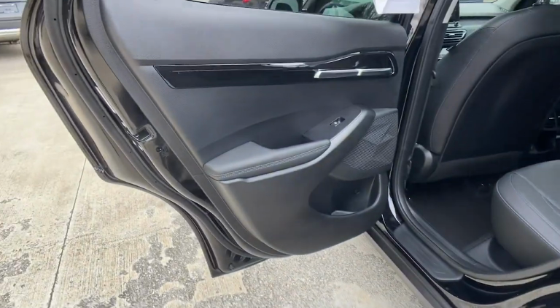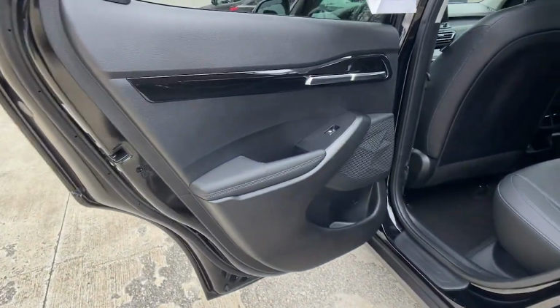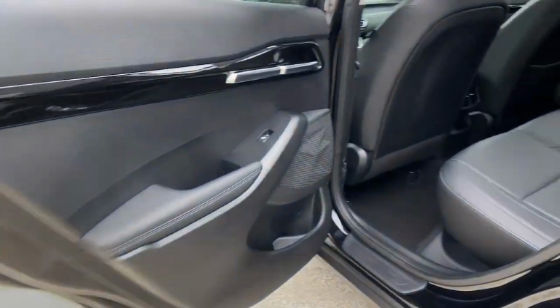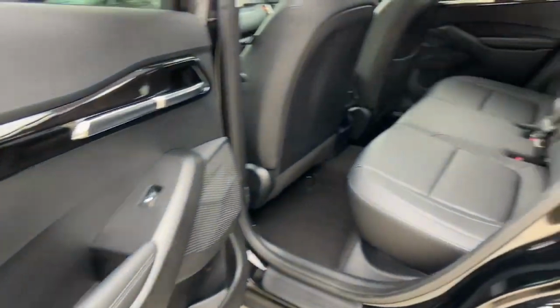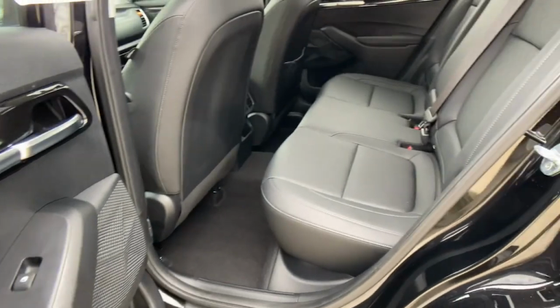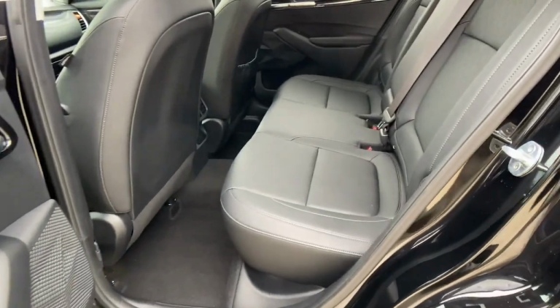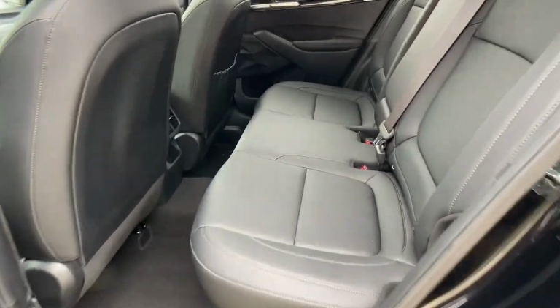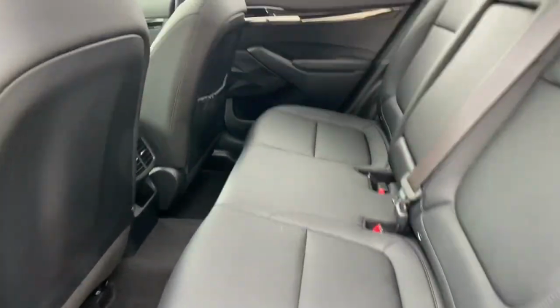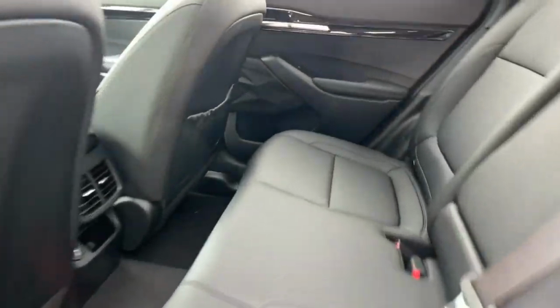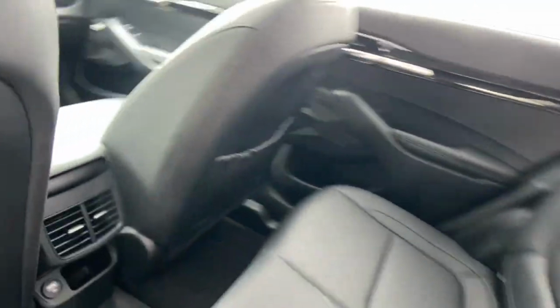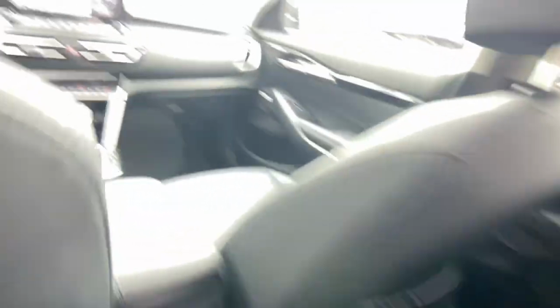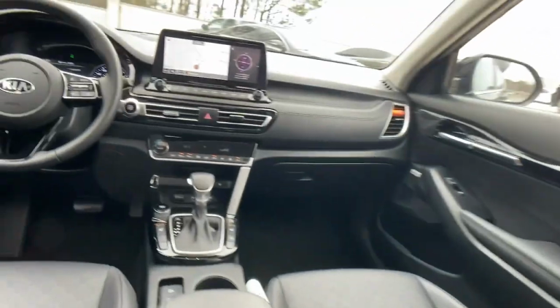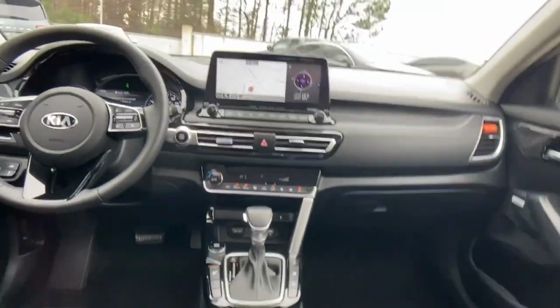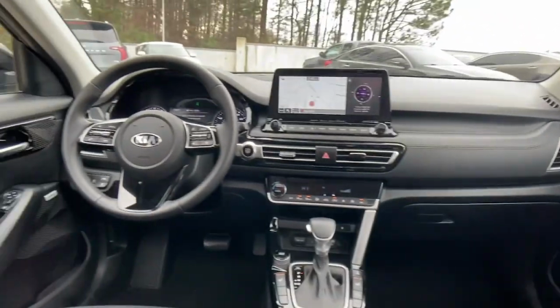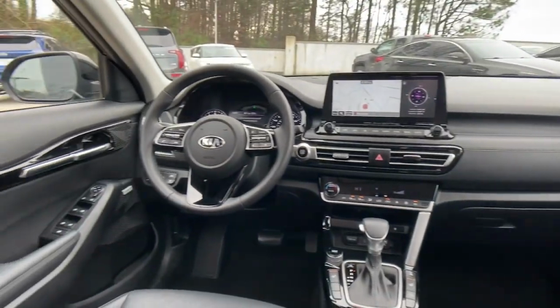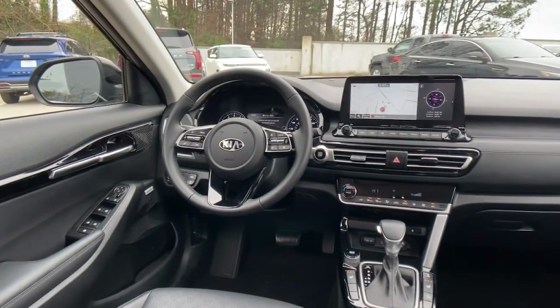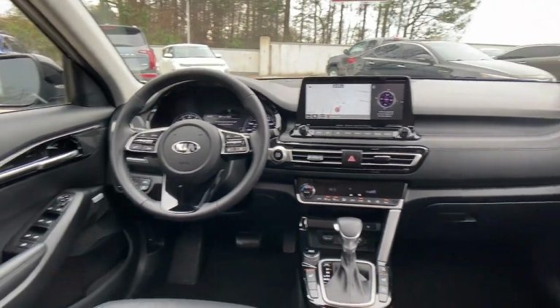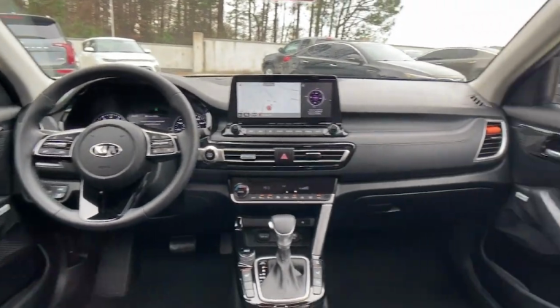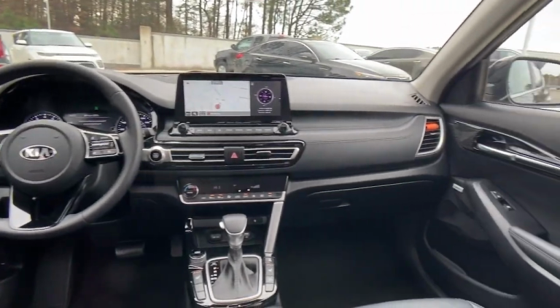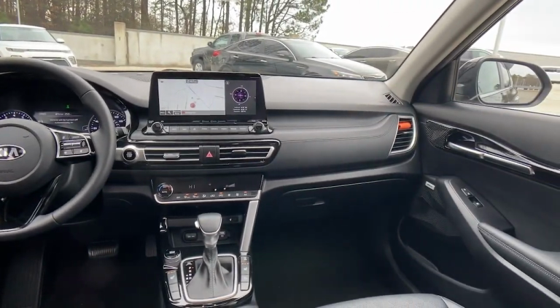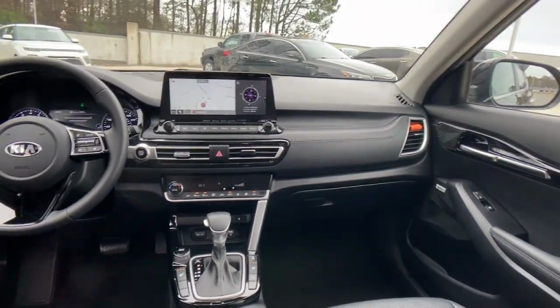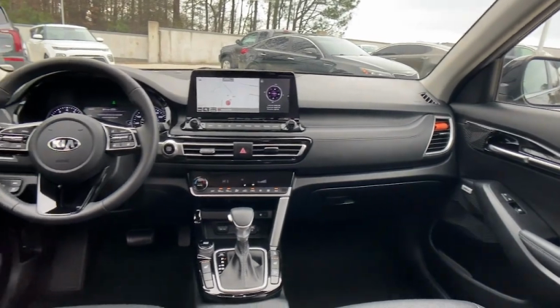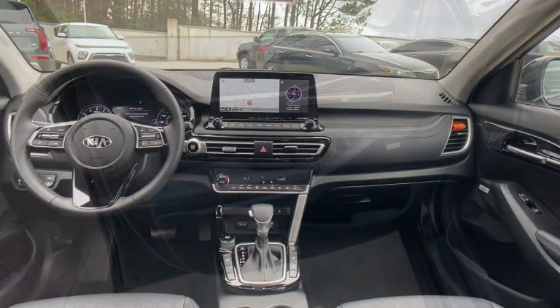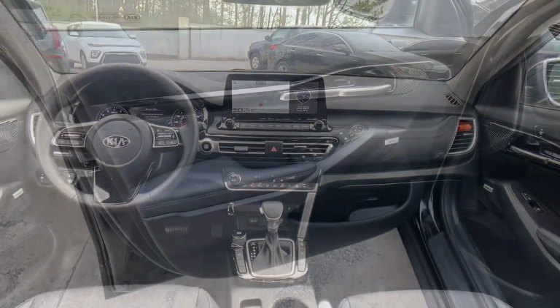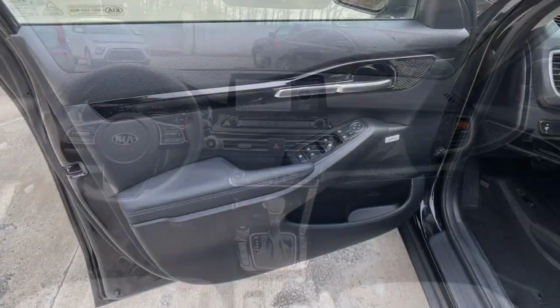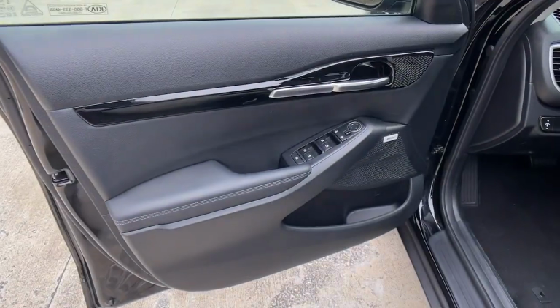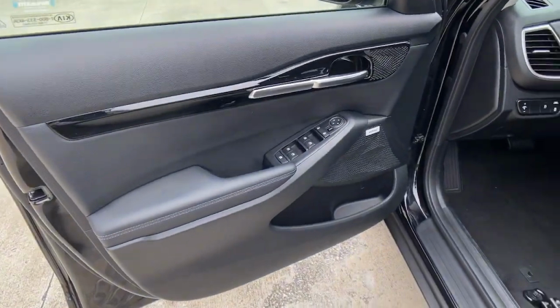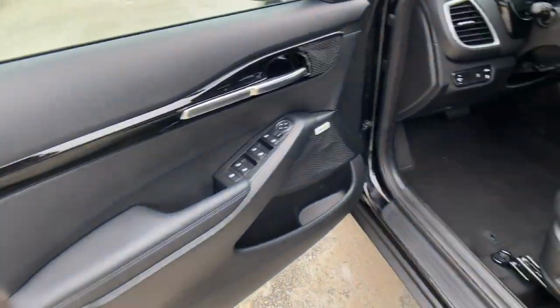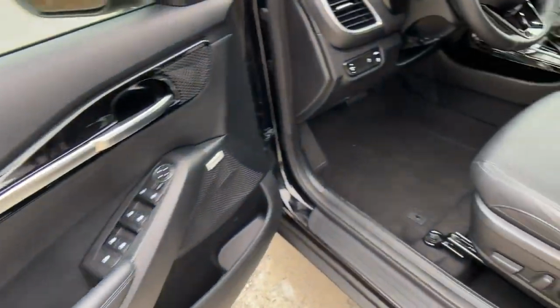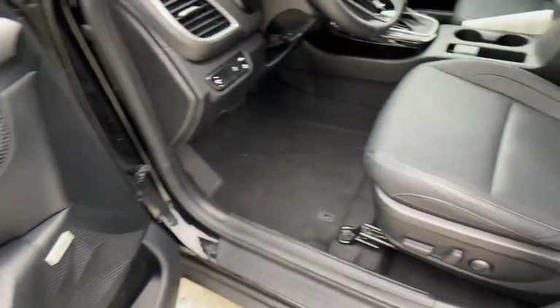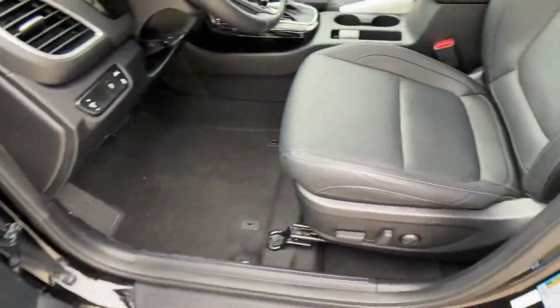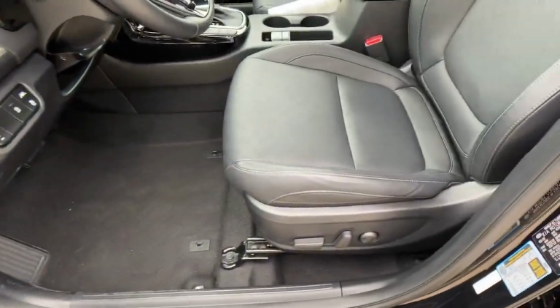These are just some of the great options this vehicle comes with: sun and moonroof, backup camera, floor mats, trip computer, and engine immobilizer.